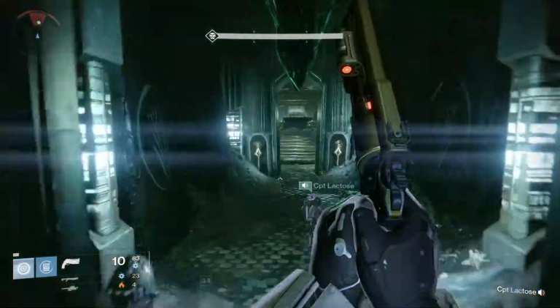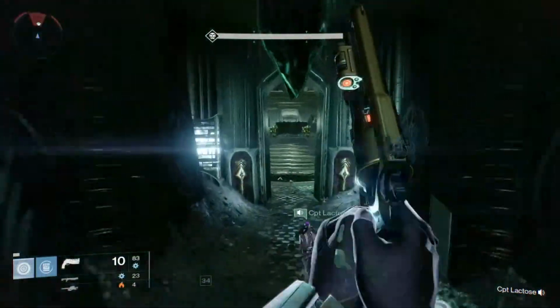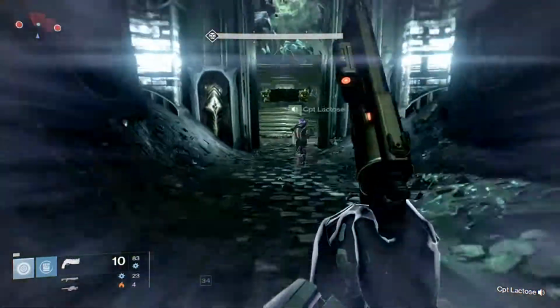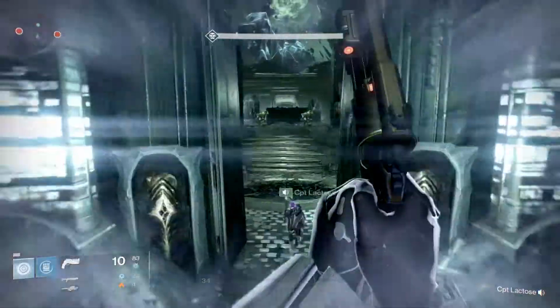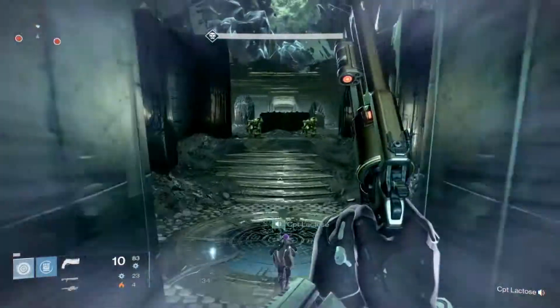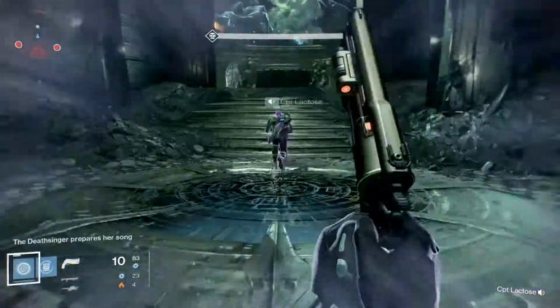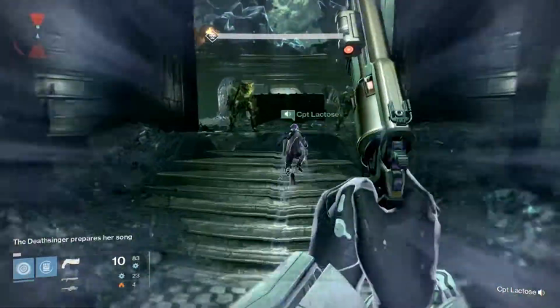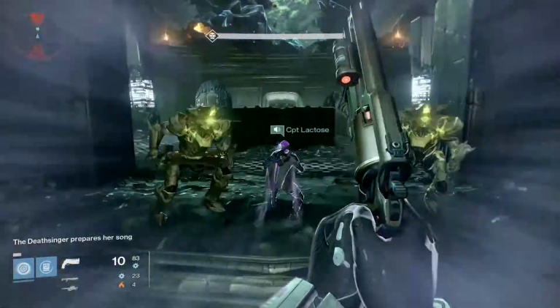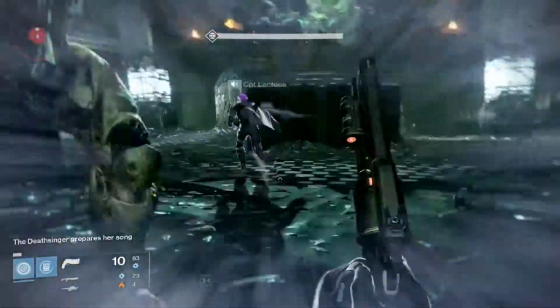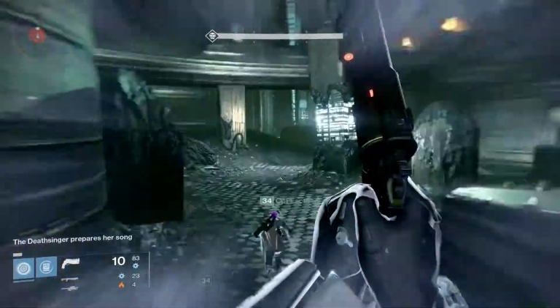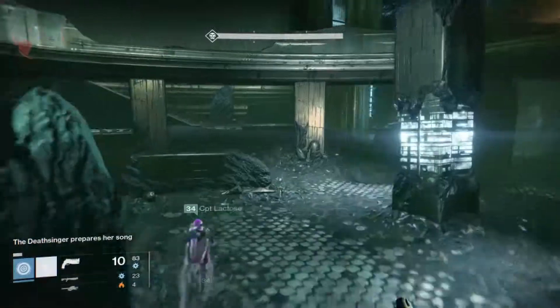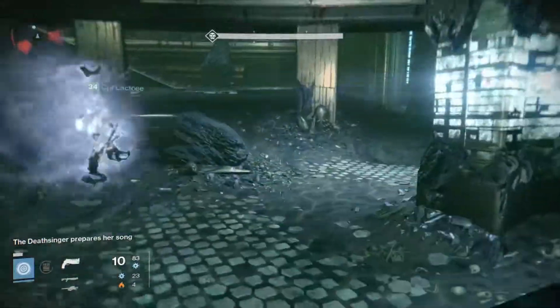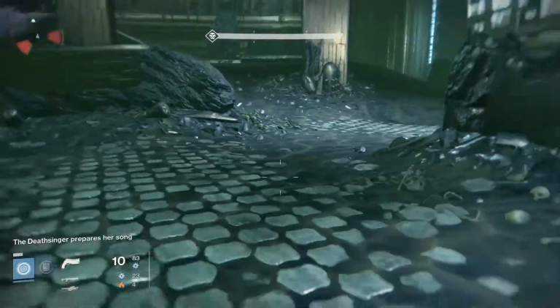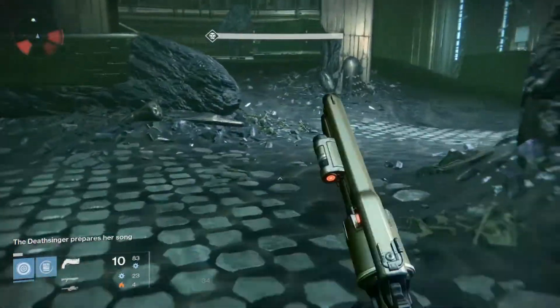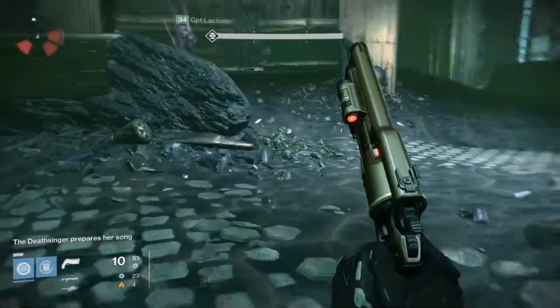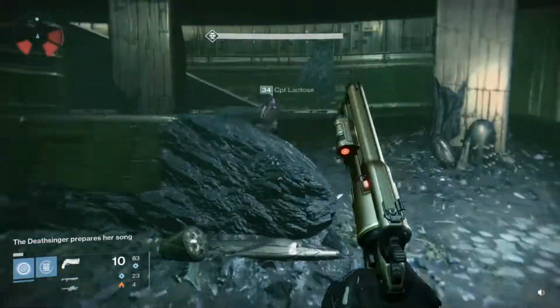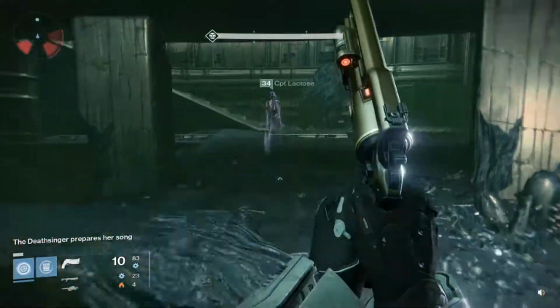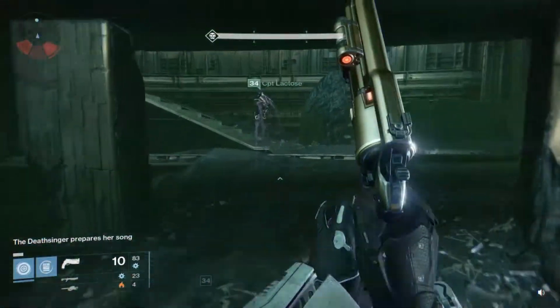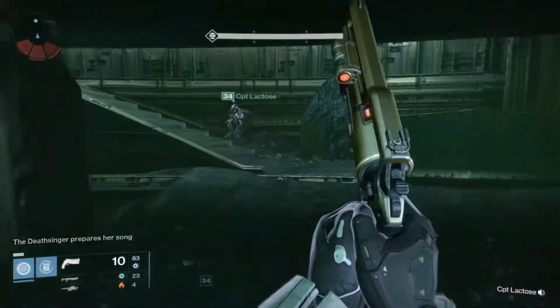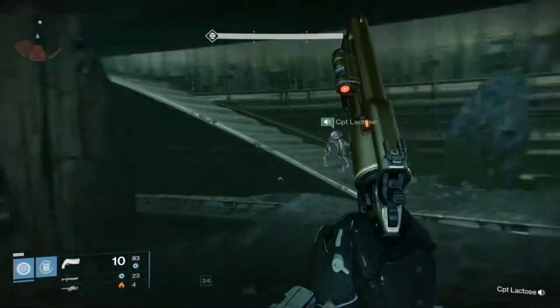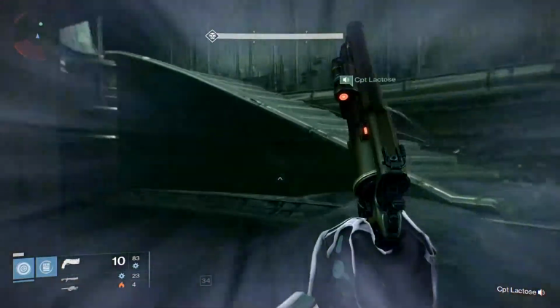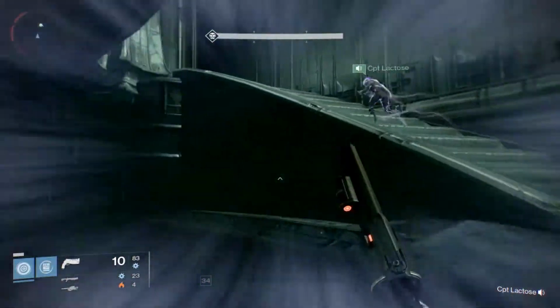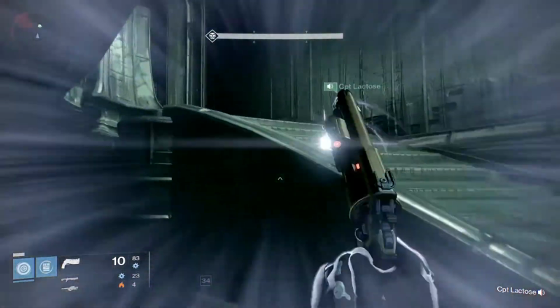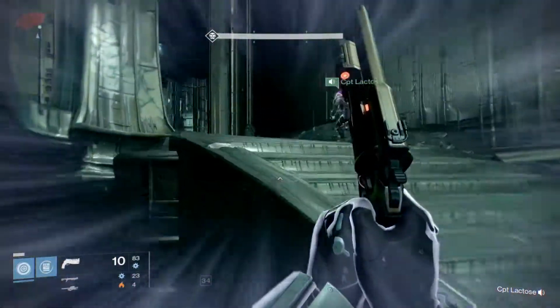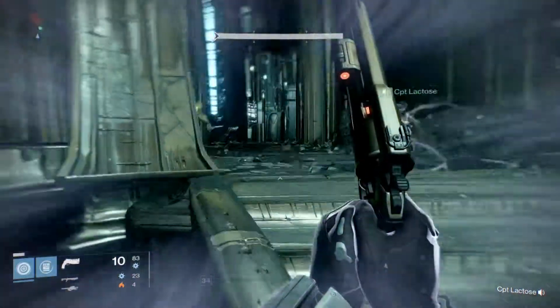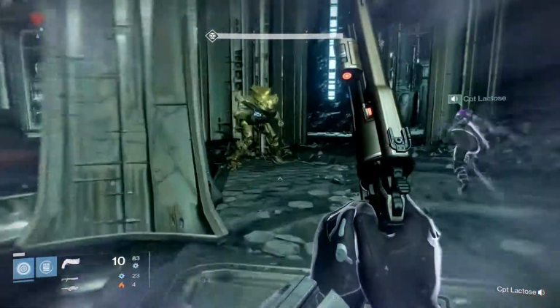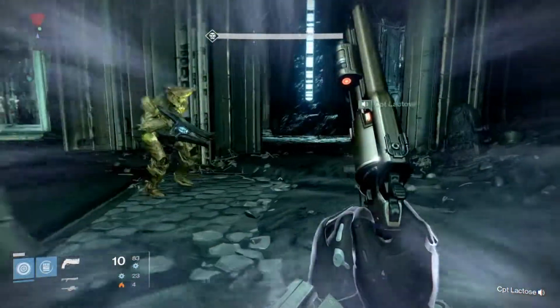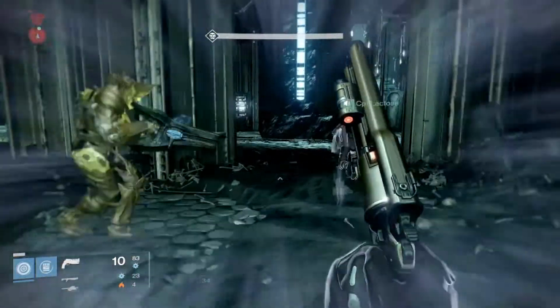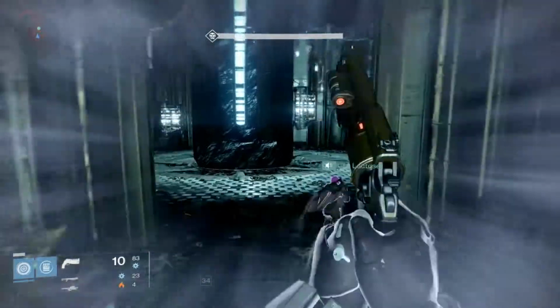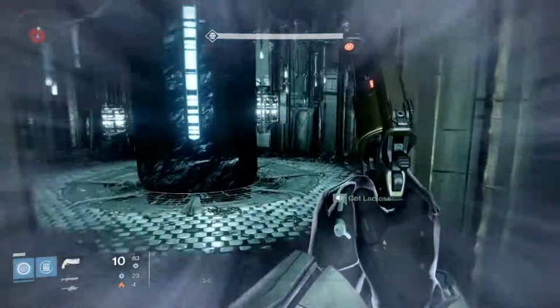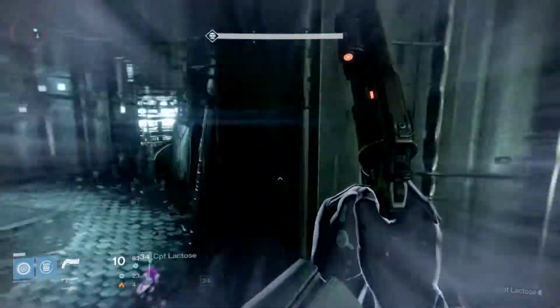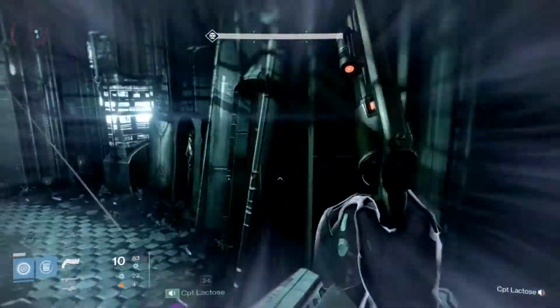The final ghost is by far the easiest to get. It's located in Crota's chamber — you're gonna want to keep to your left, come up the left-hand staircase, and your ghost is right on the wall here.